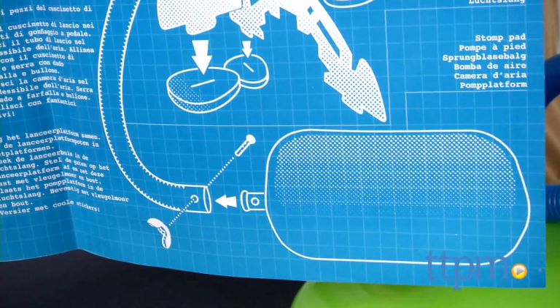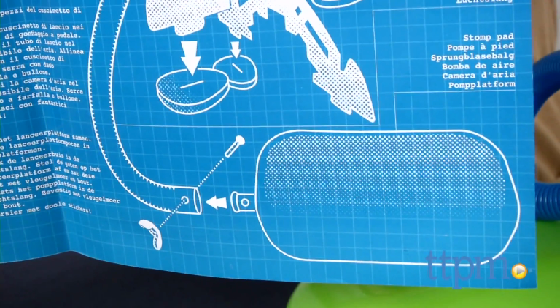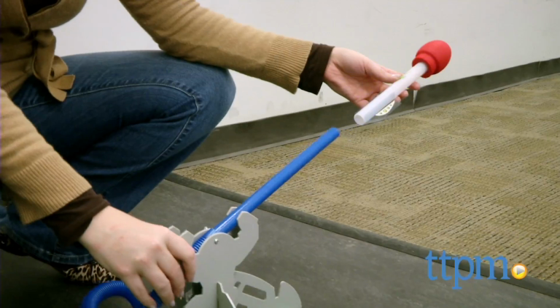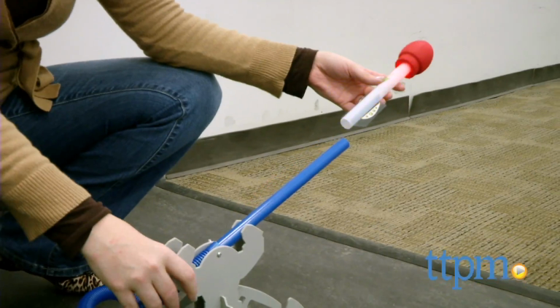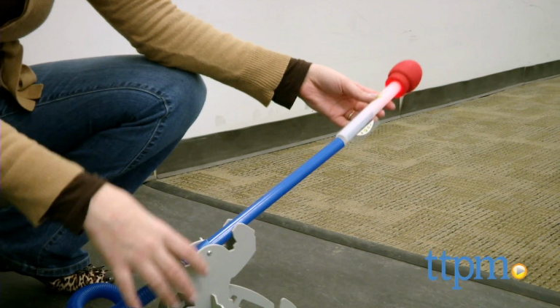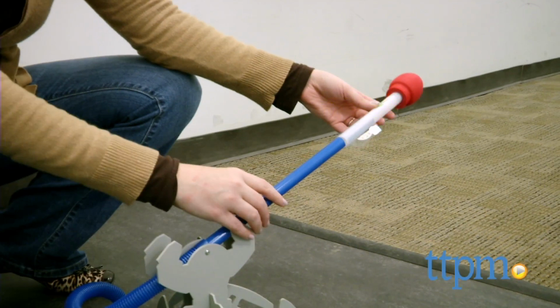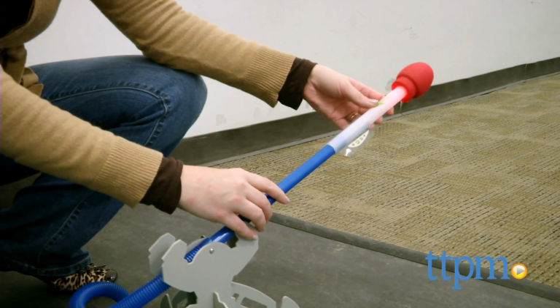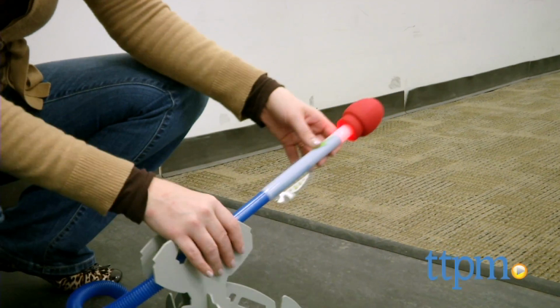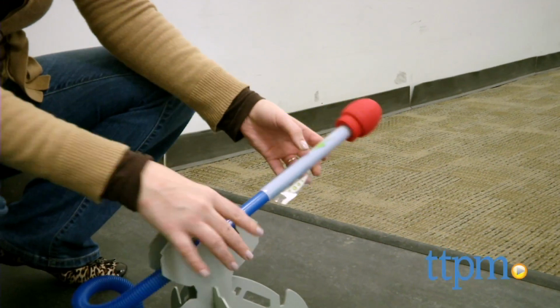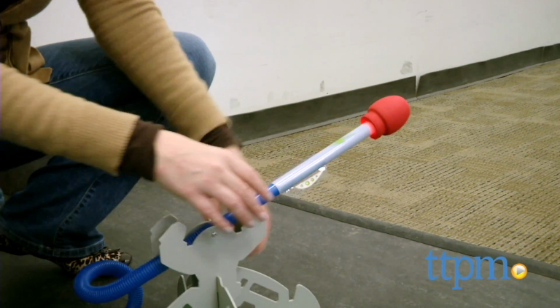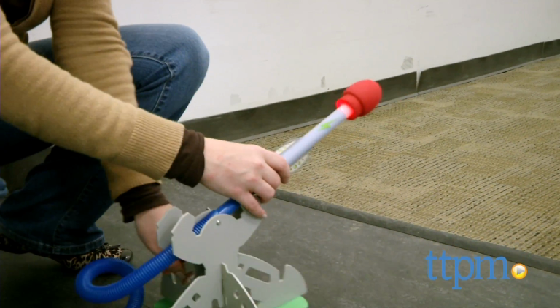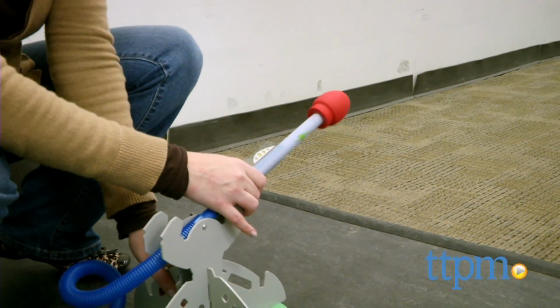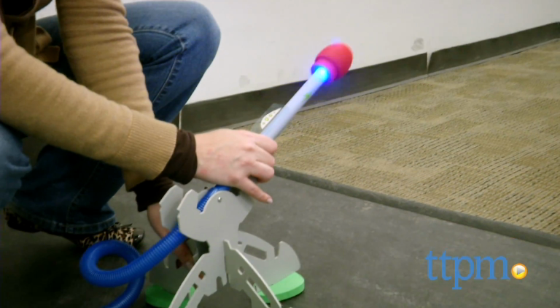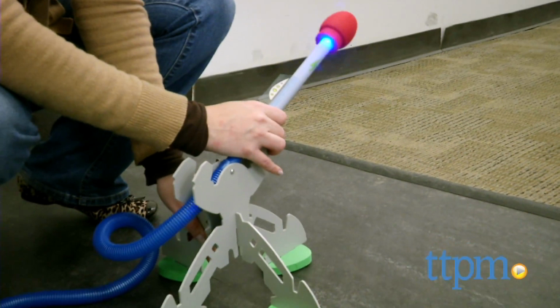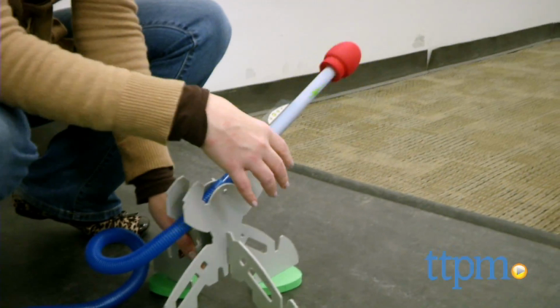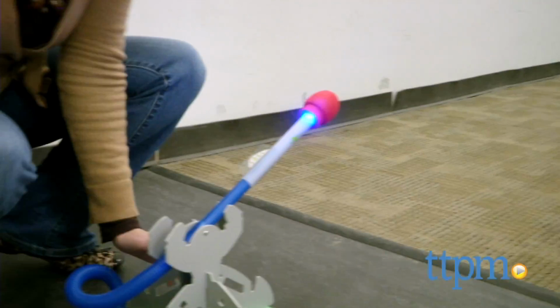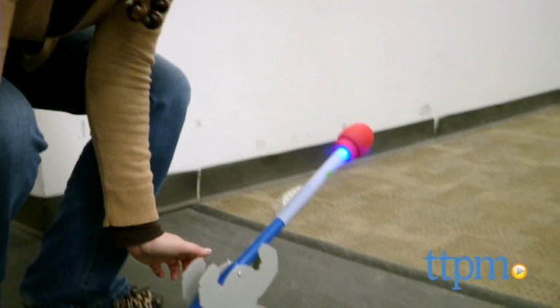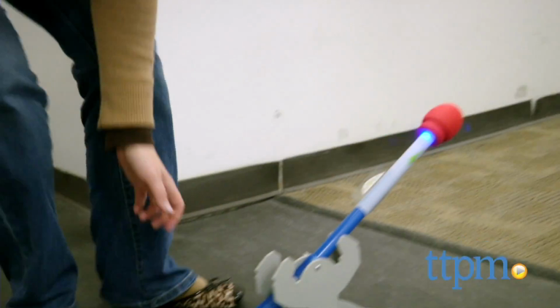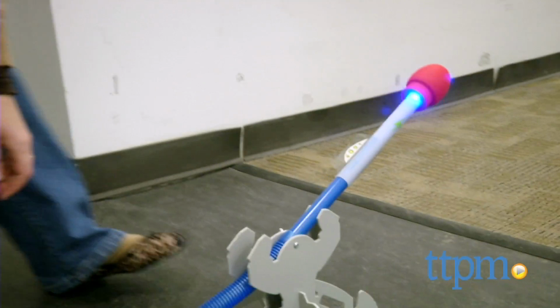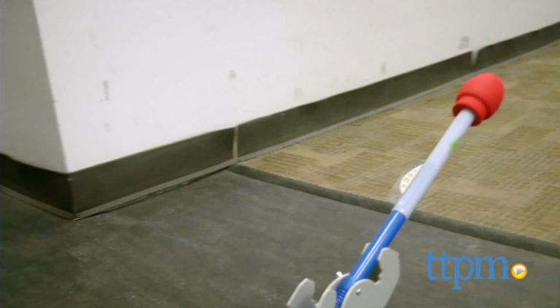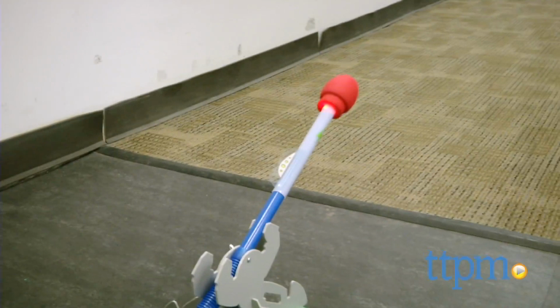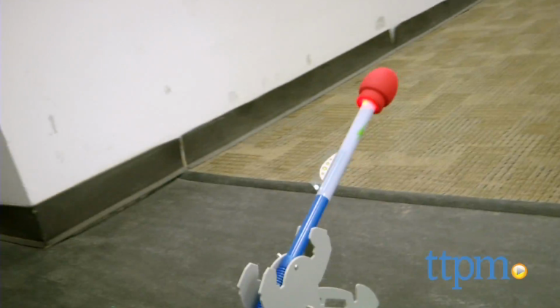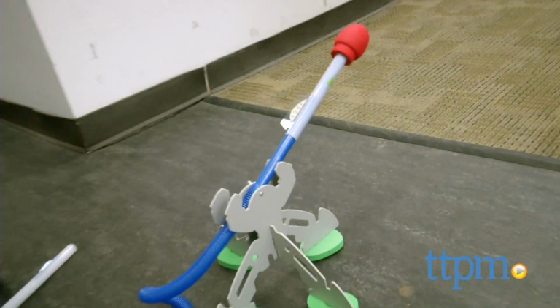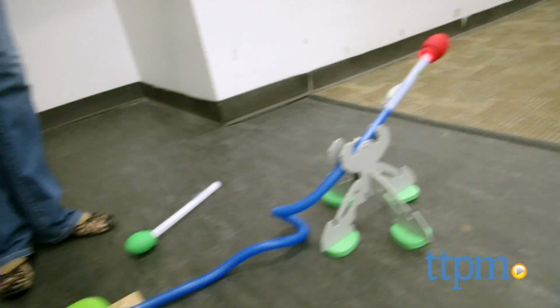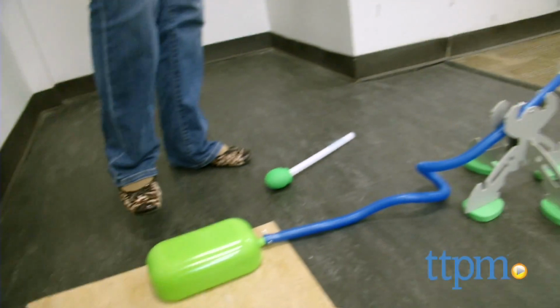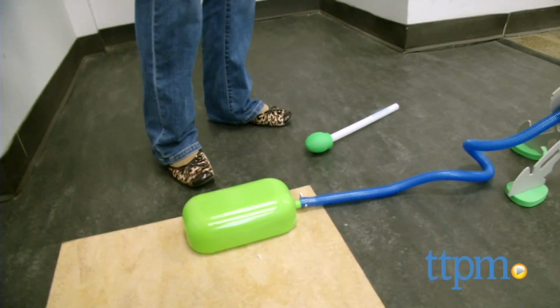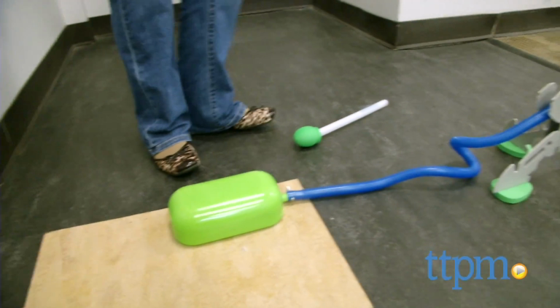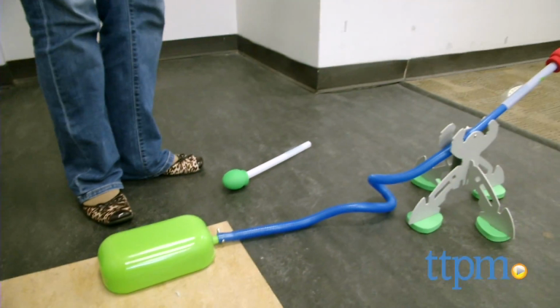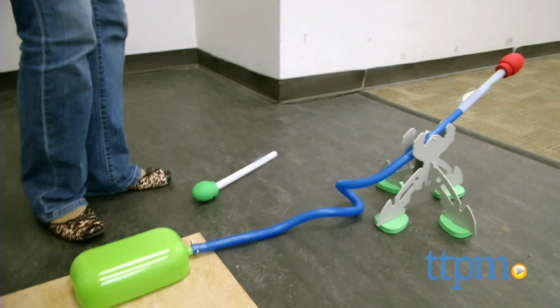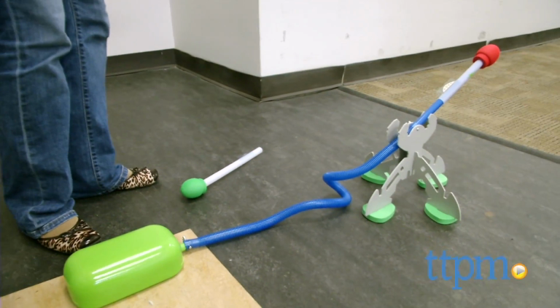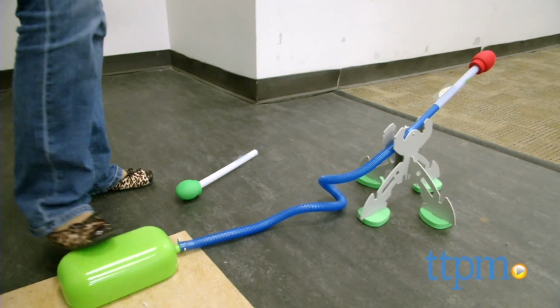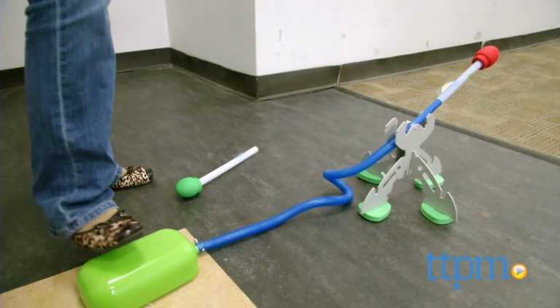Once your rockets and launcher are assembled, slide a rocket onto the launch hose and angle the hose to your desired launching position. Then stomp down with your foot on the stomp pad to send the rocket flying. The harder you stomp, the farther your rocket will travel.